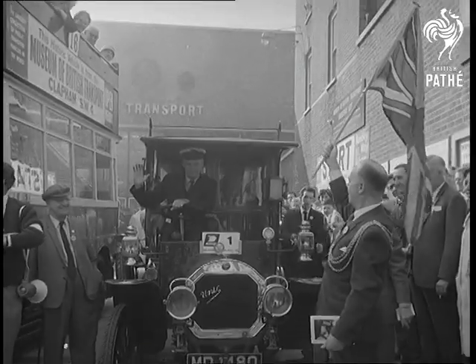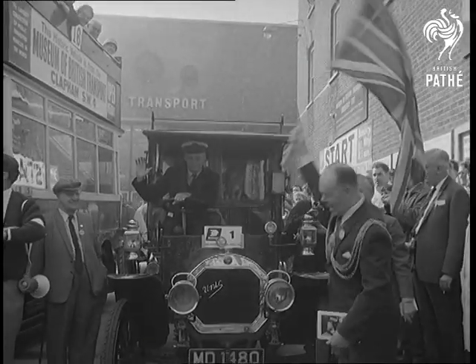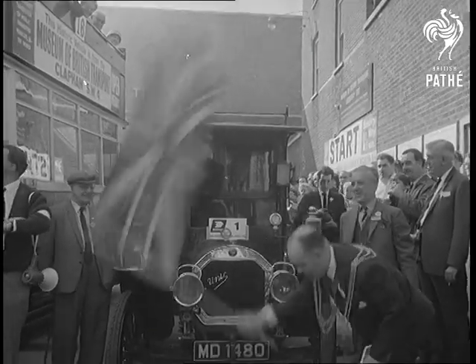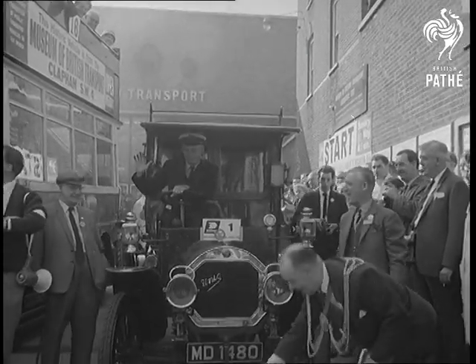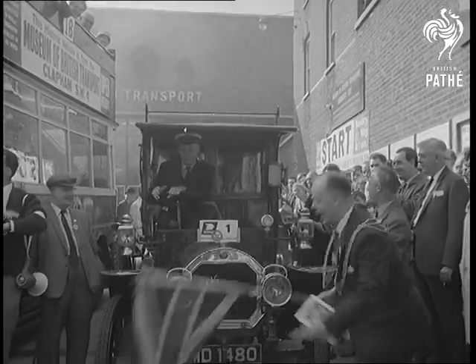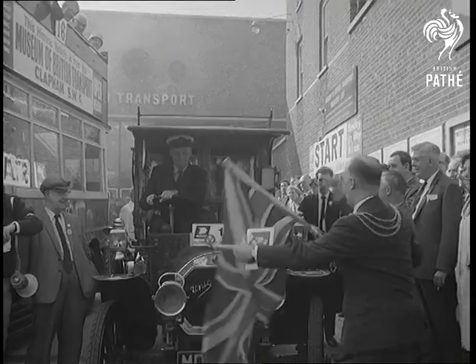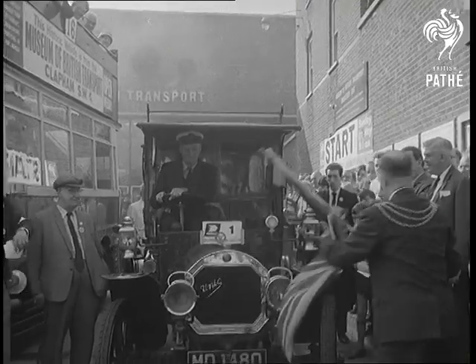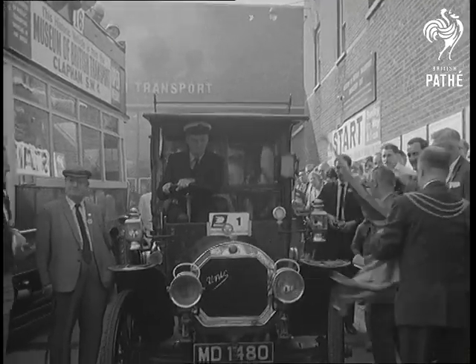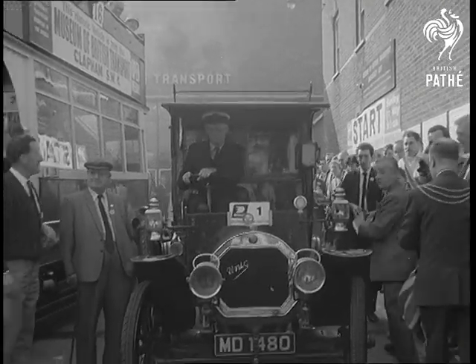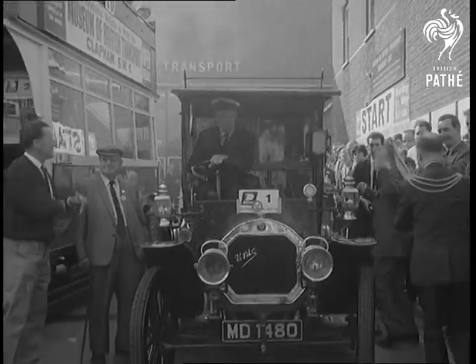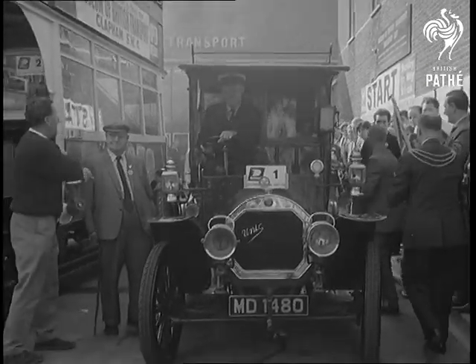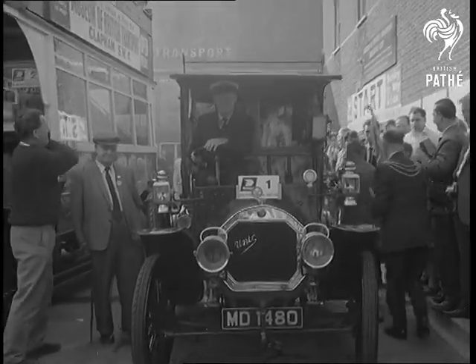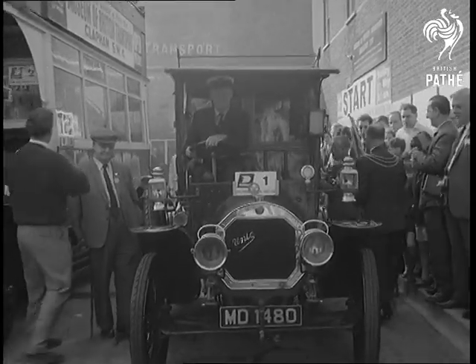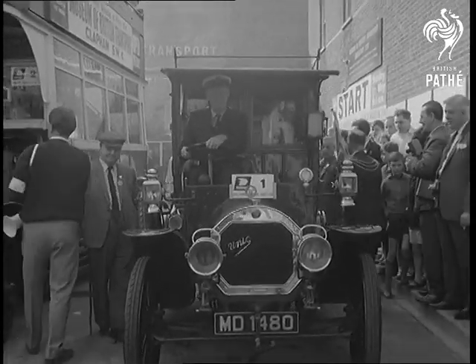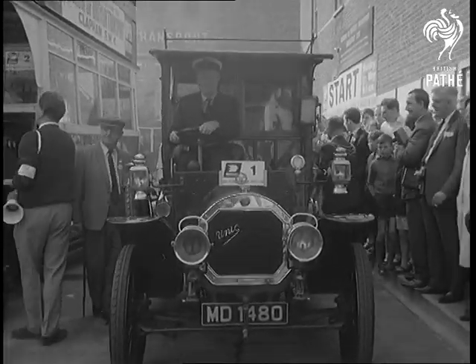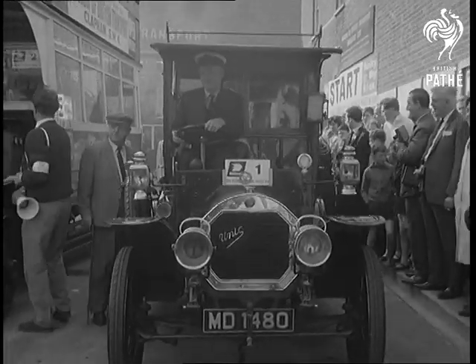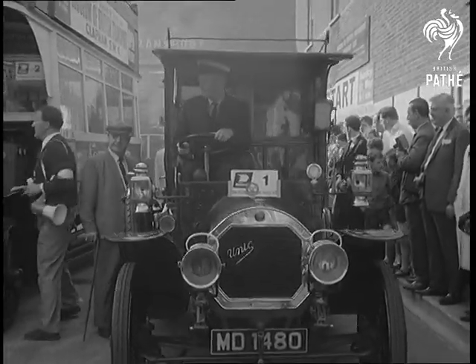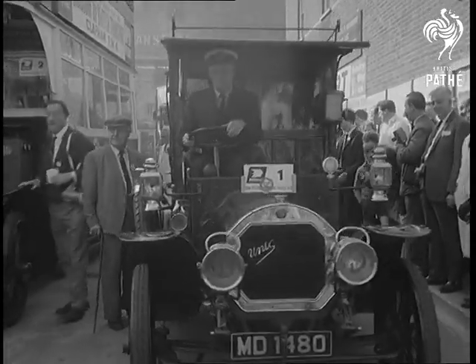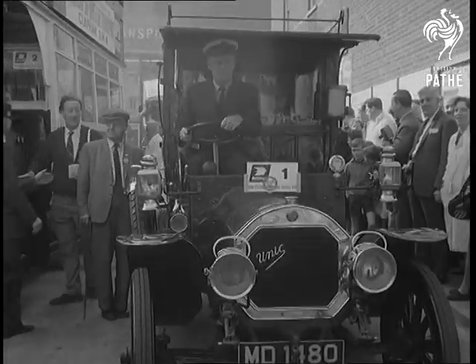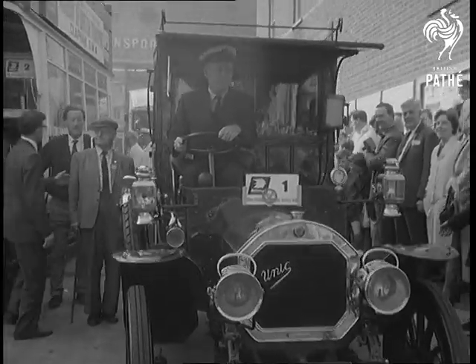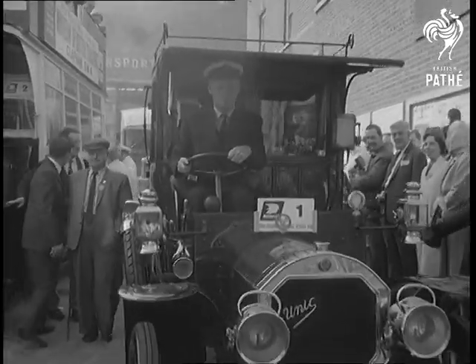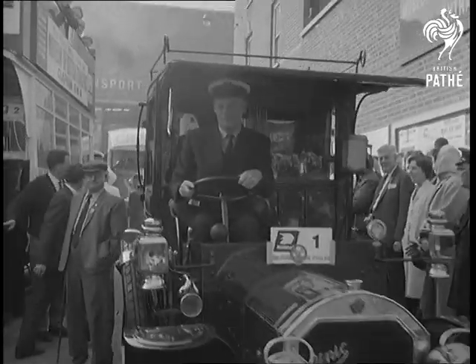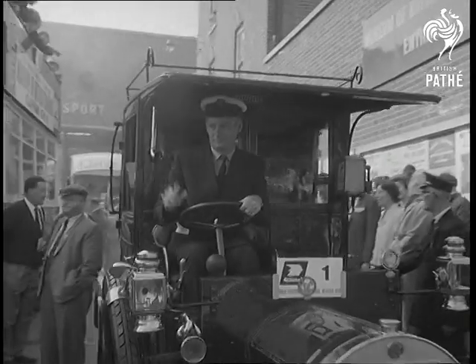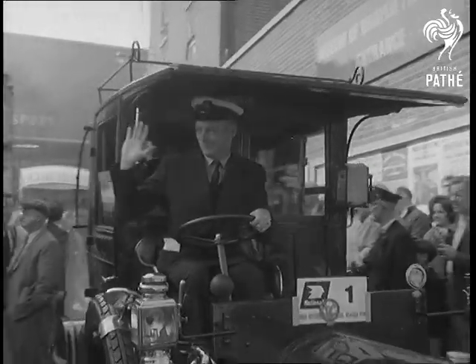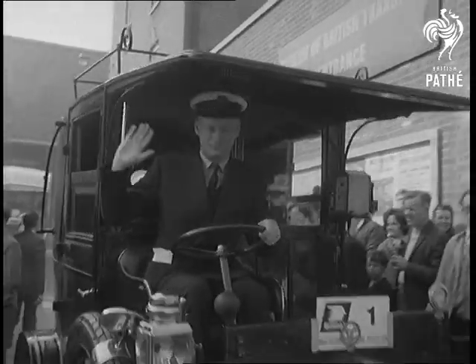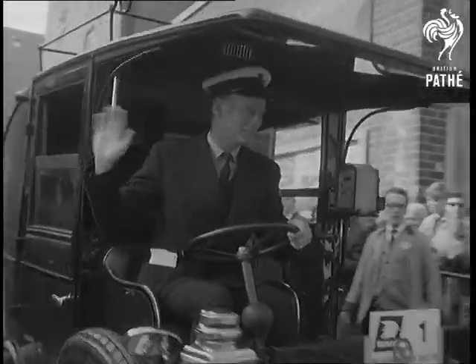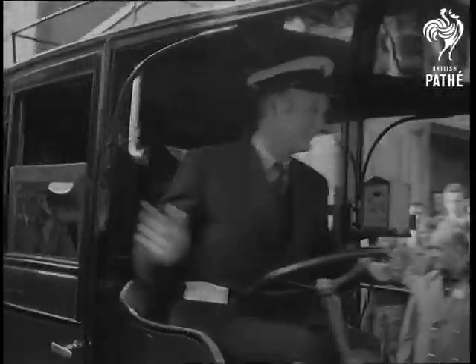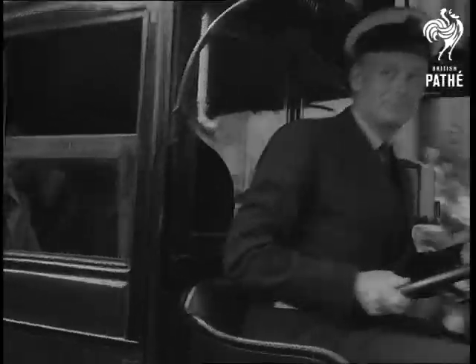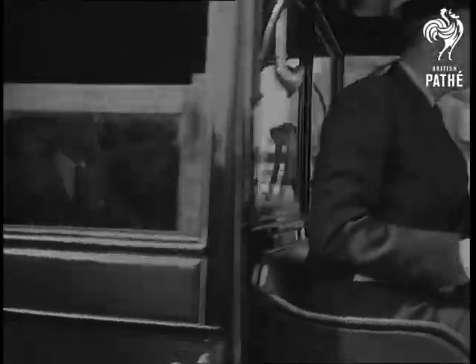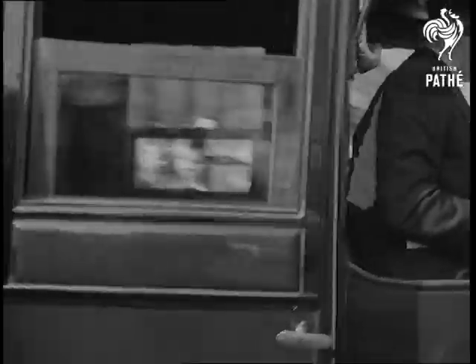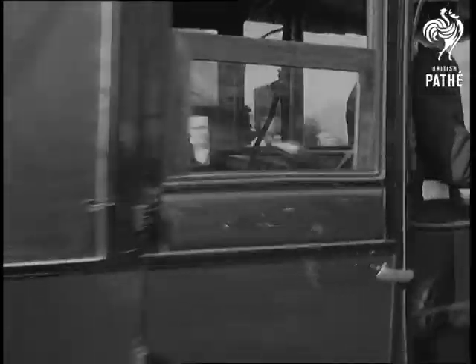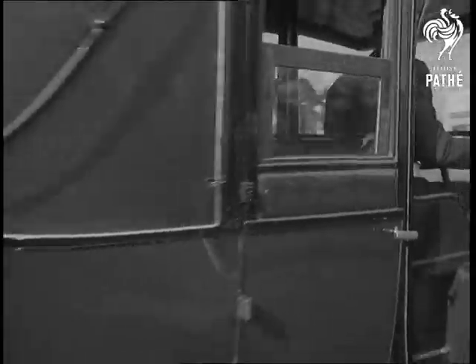Yes, it's that champion of vintage transport, Lord Montague, here at the wheel of a 1908 Unick taxi cab, and first away in the fifth annual London to Brighton run of commercial vehicles.